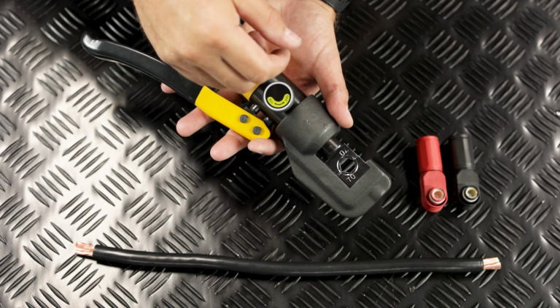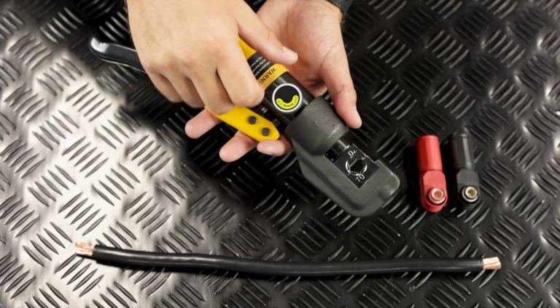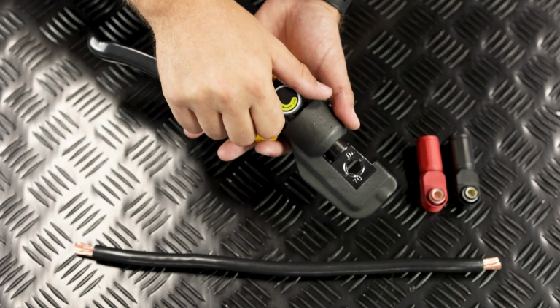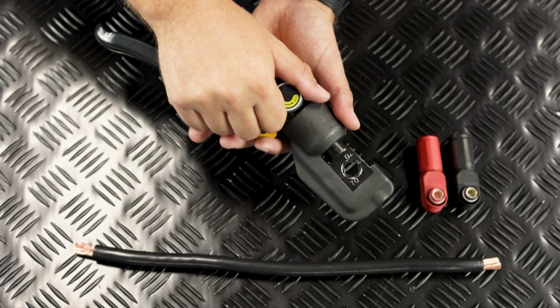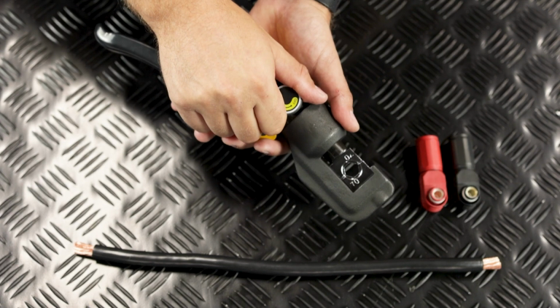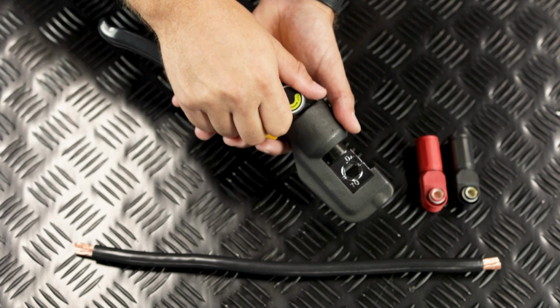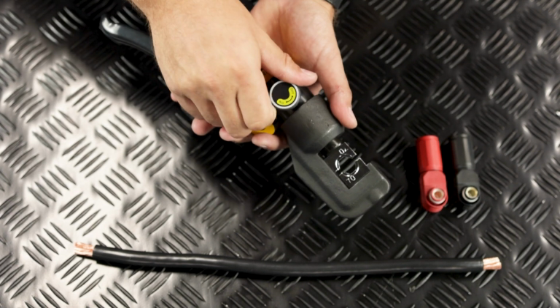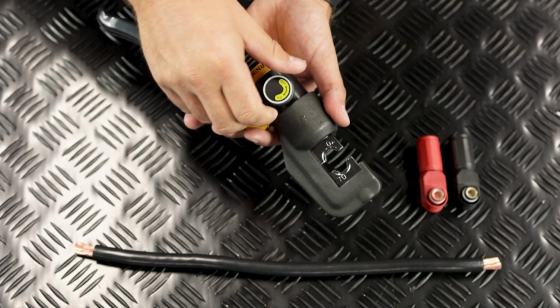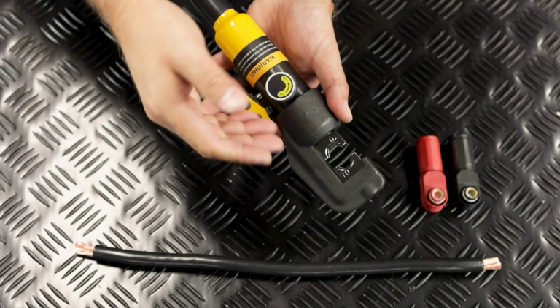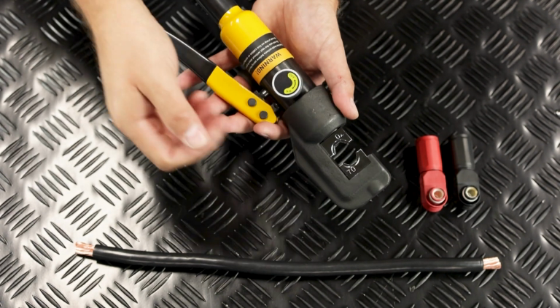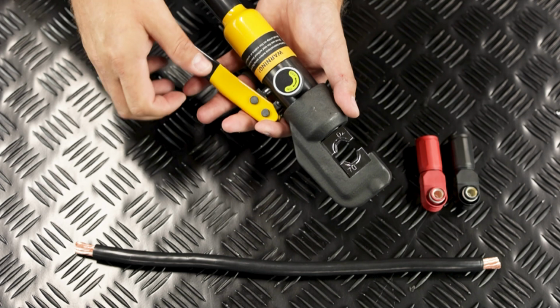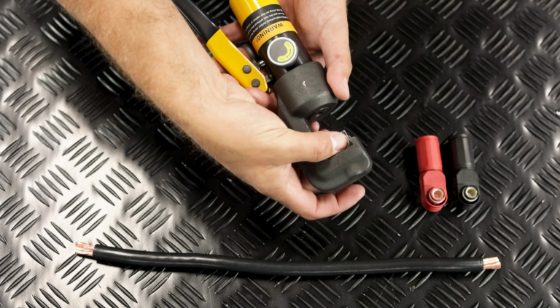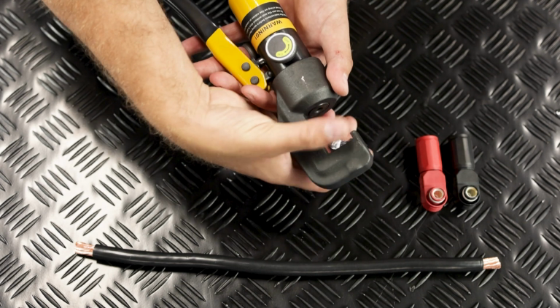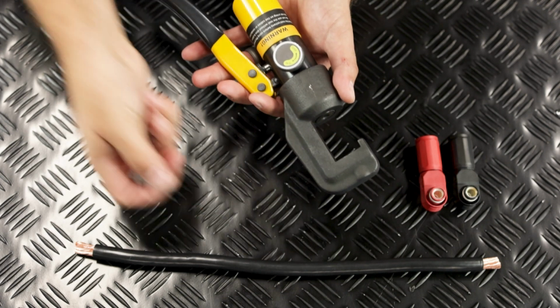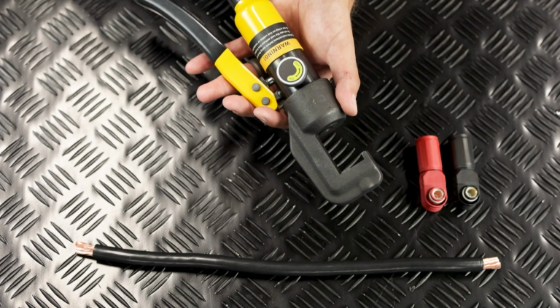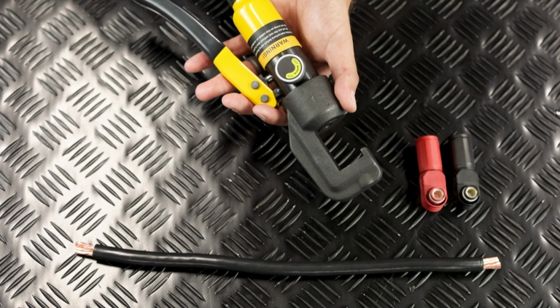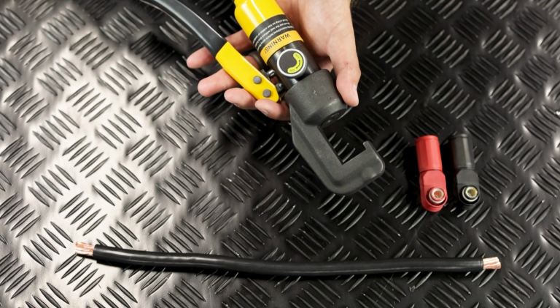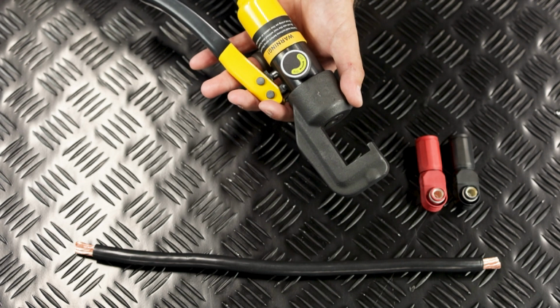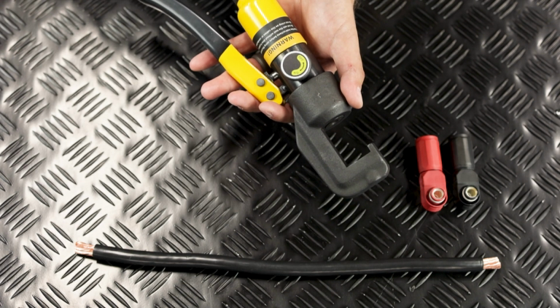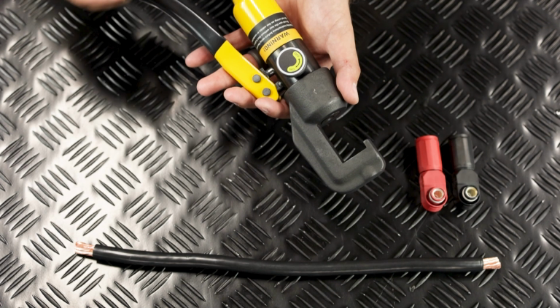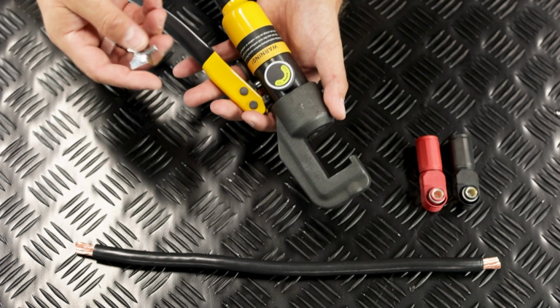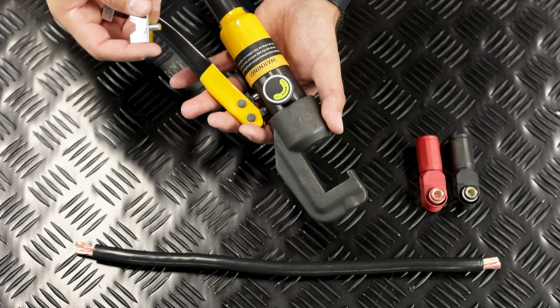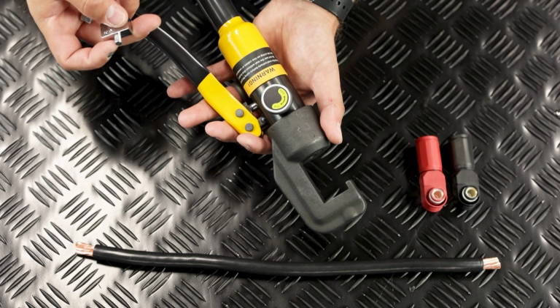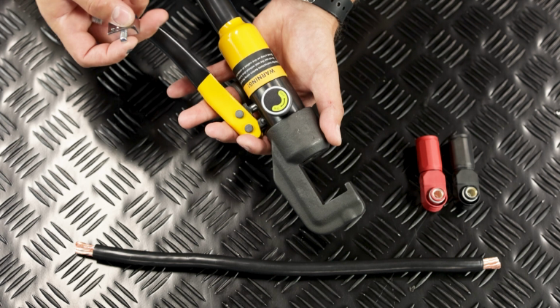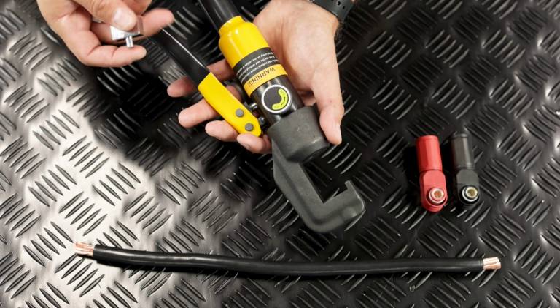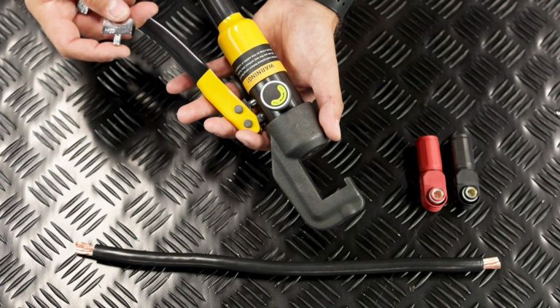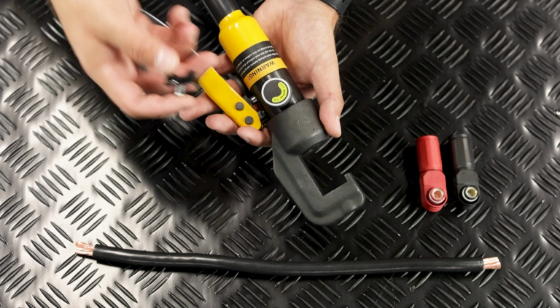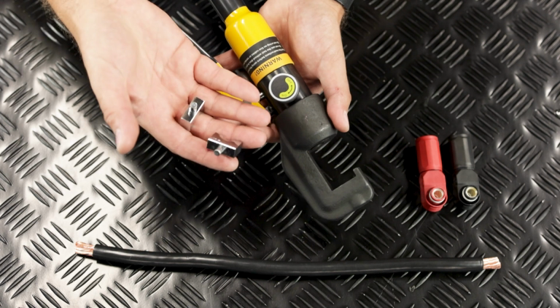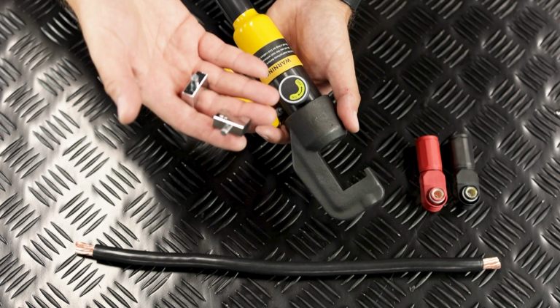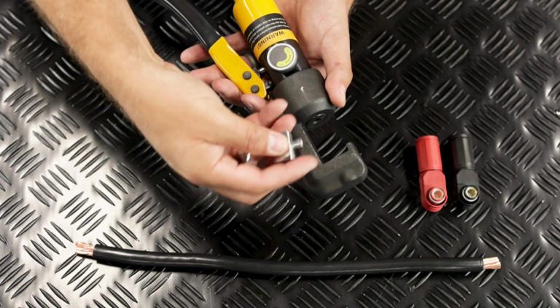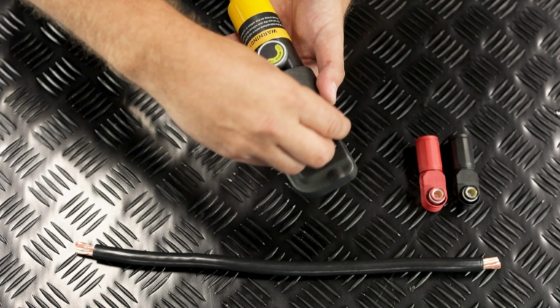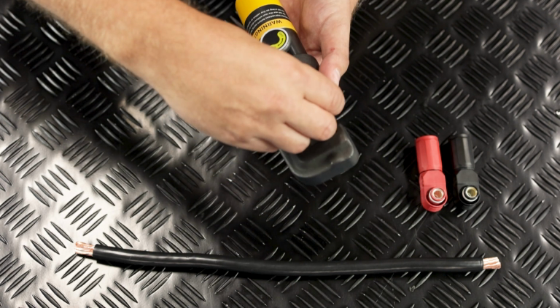I'm going to release the valve and let the jaws open, remove the set that's currently installed, find the 50 millimeter squared die set, and install those.